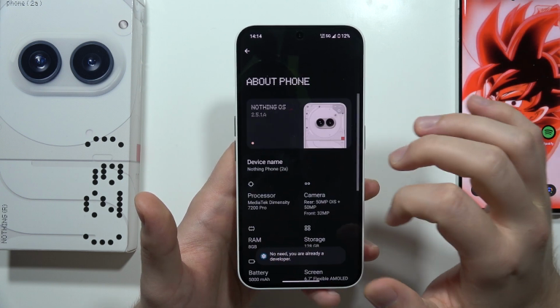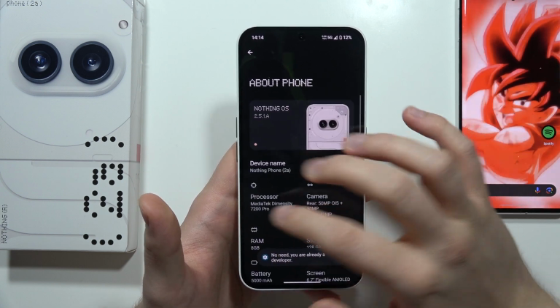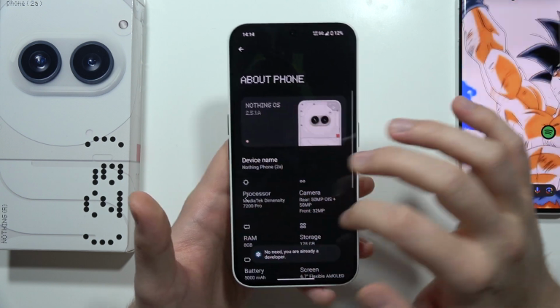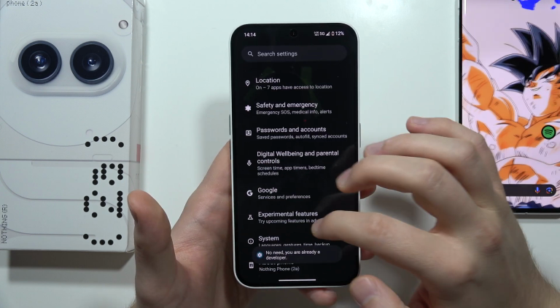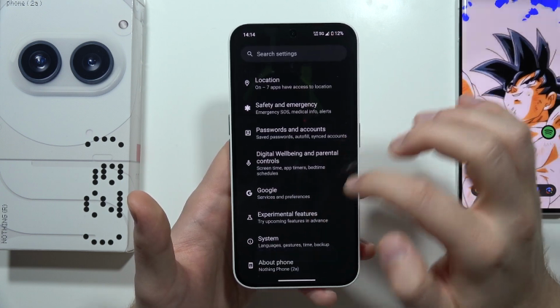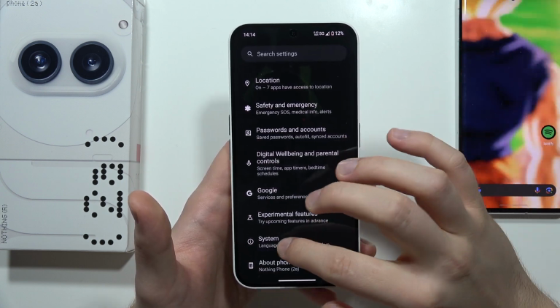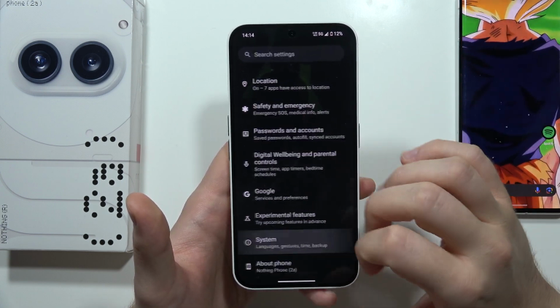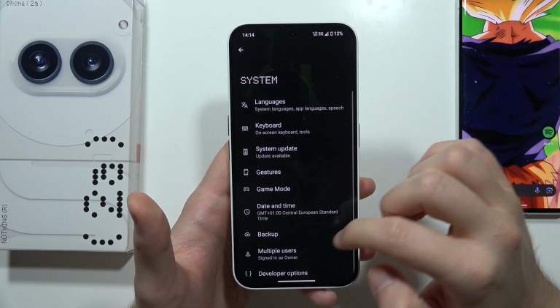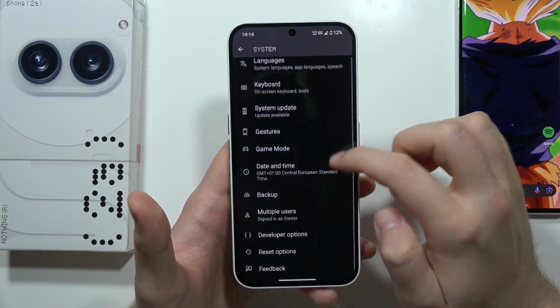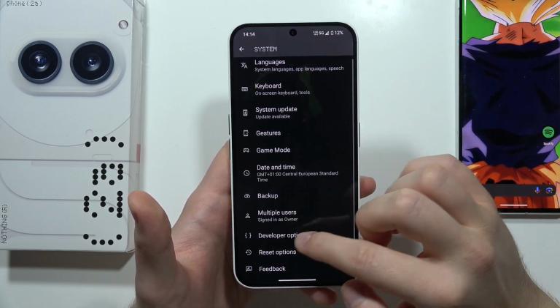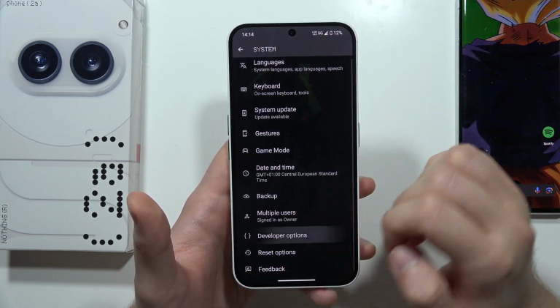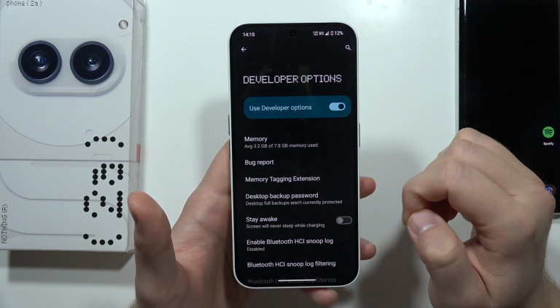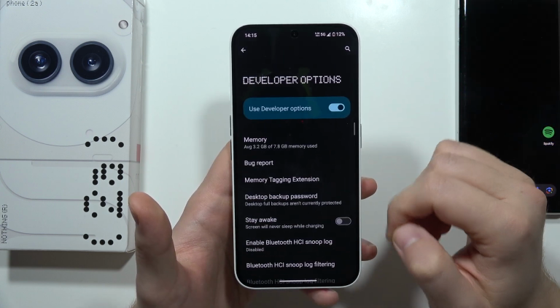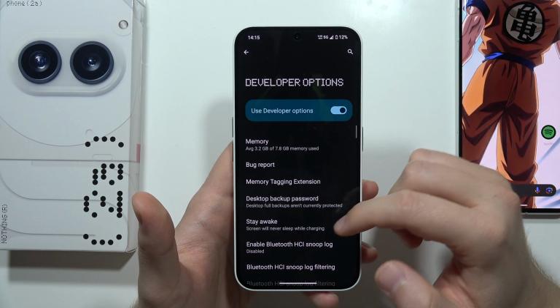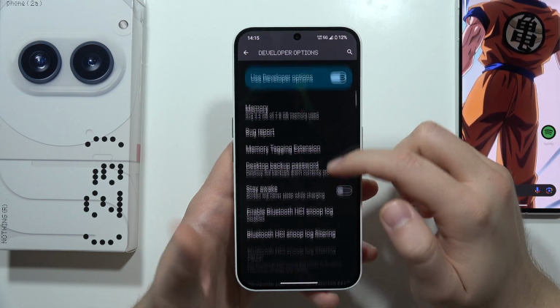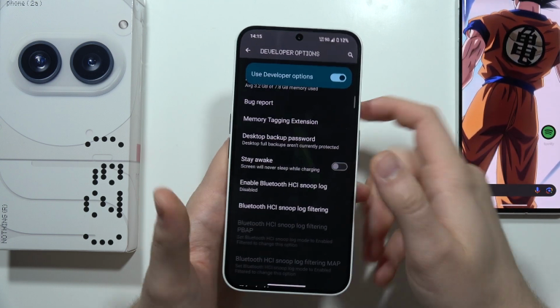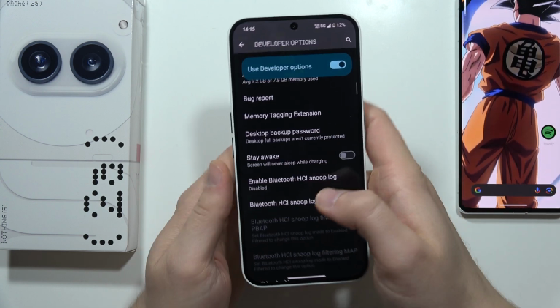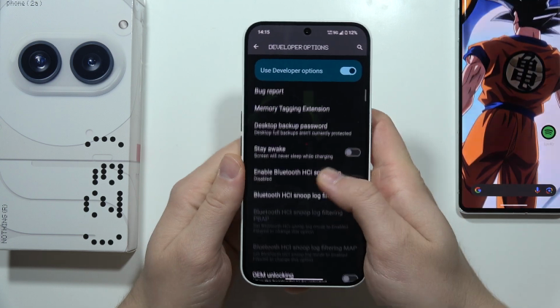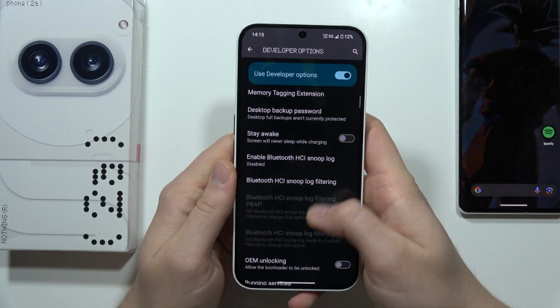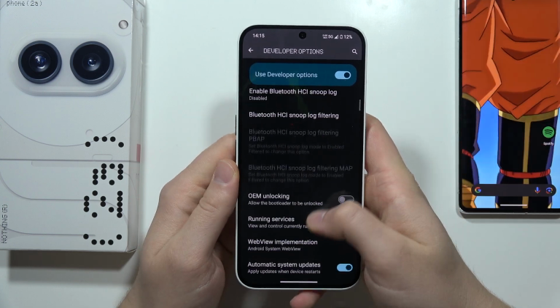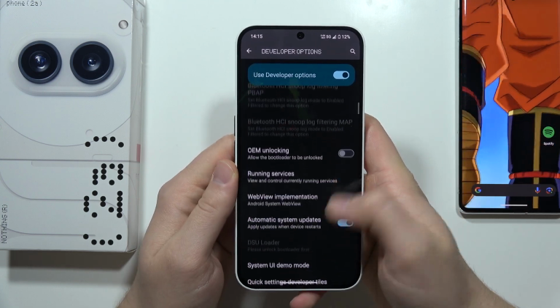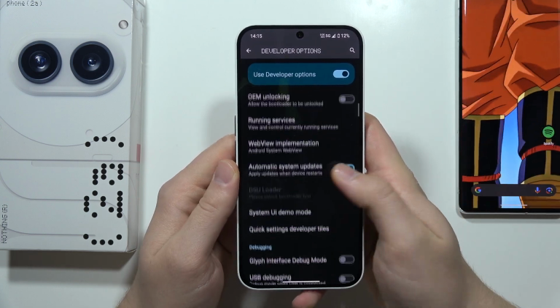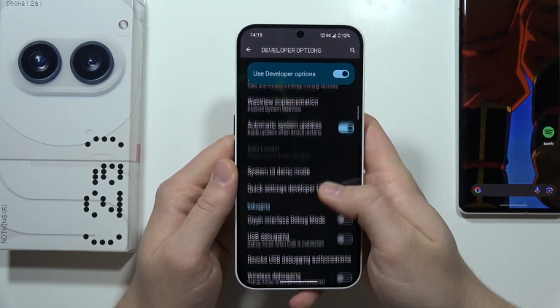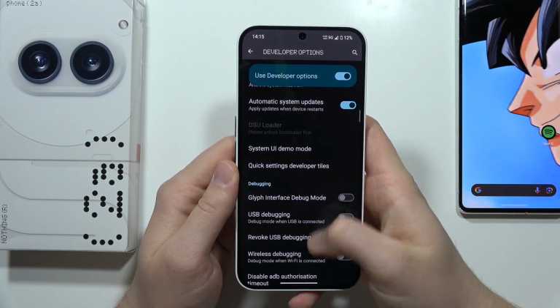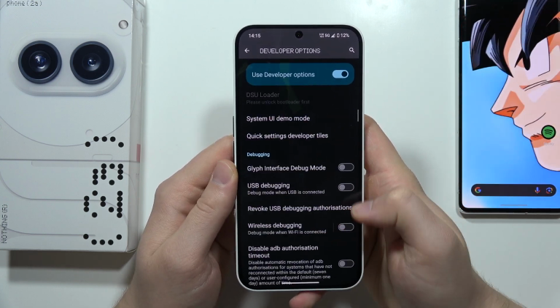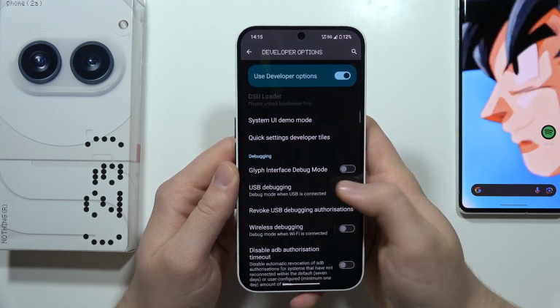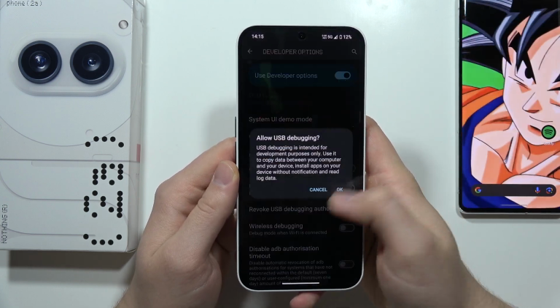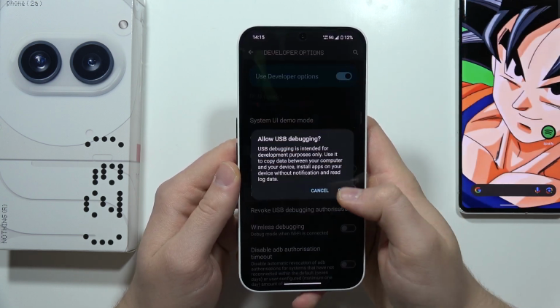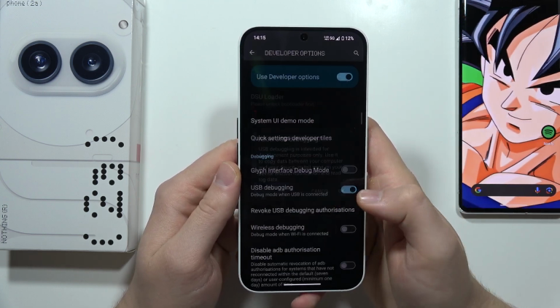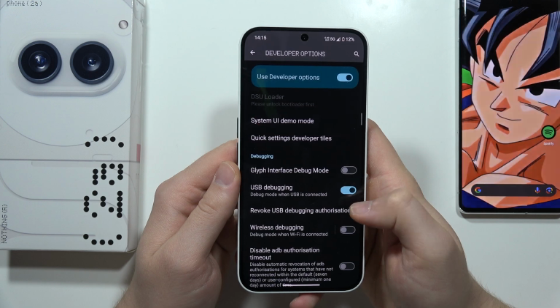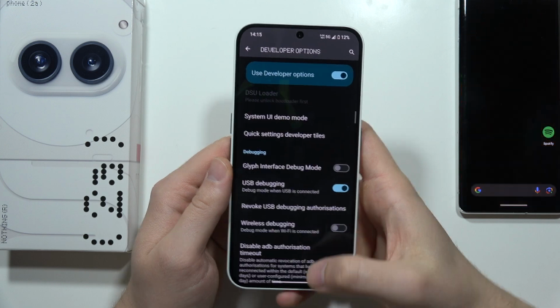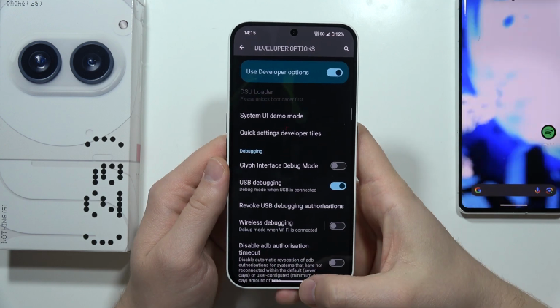Now we can find the developer options by going into the System, enable the developer options, and then we have to turn on USB debugging. Click on this feature and click OK to turn it on.